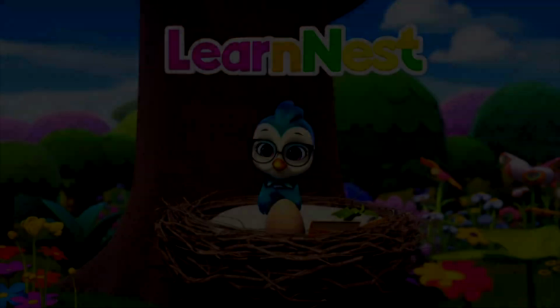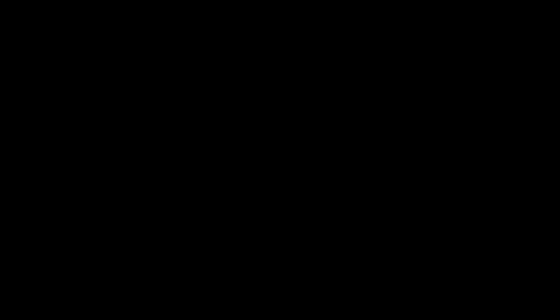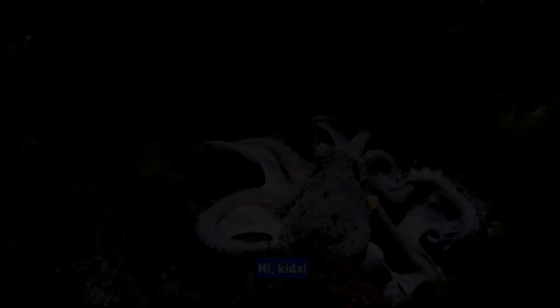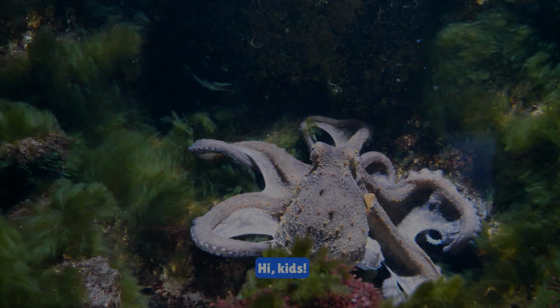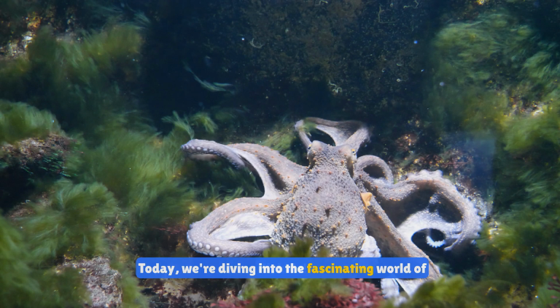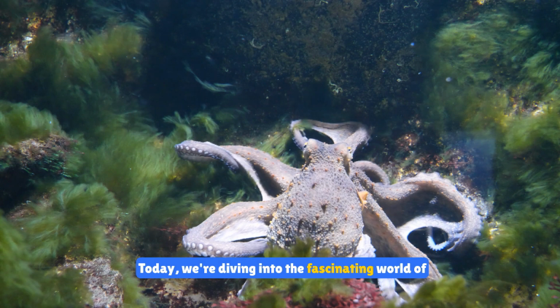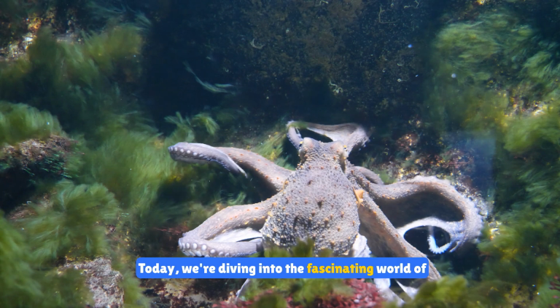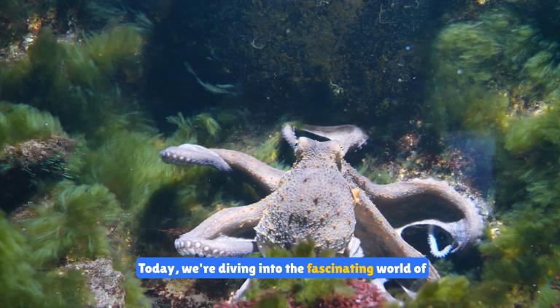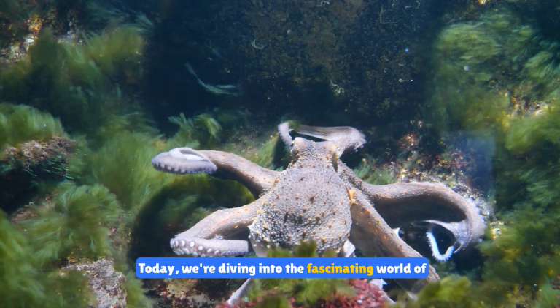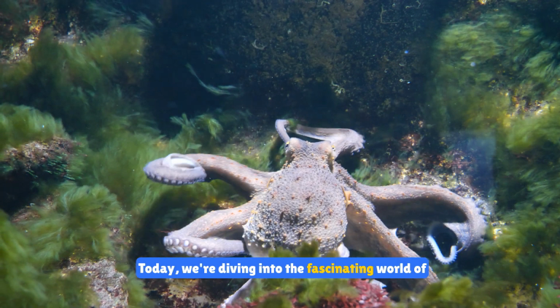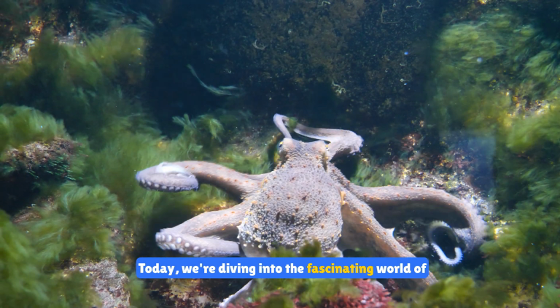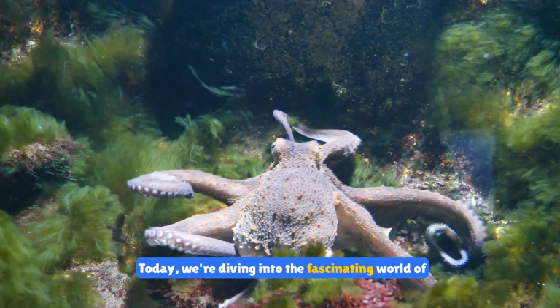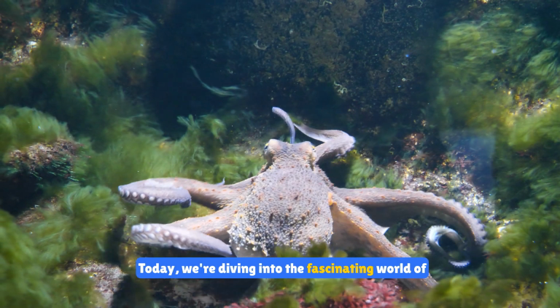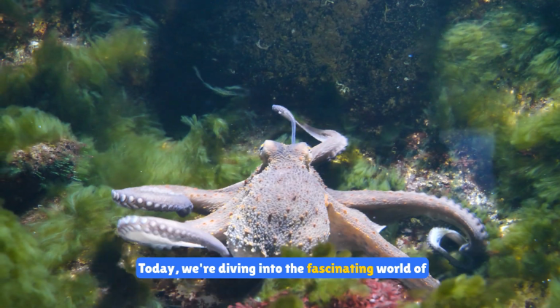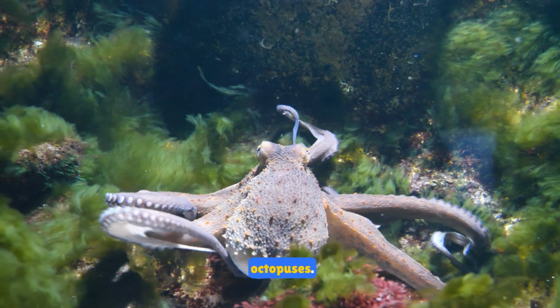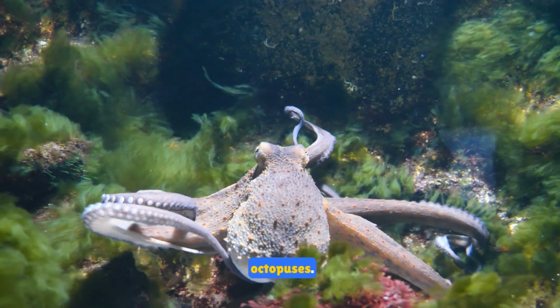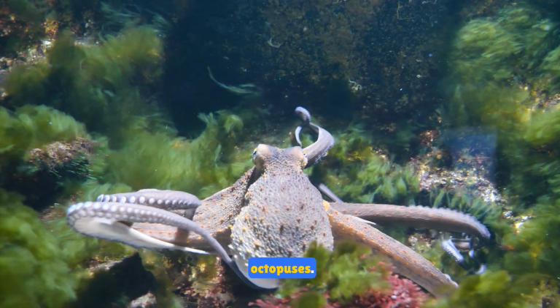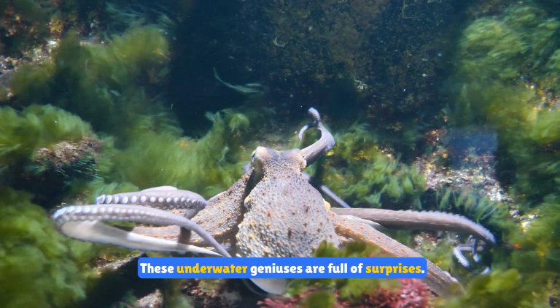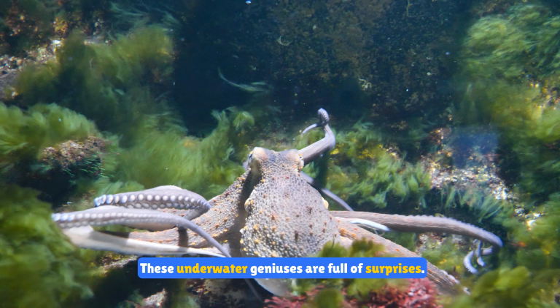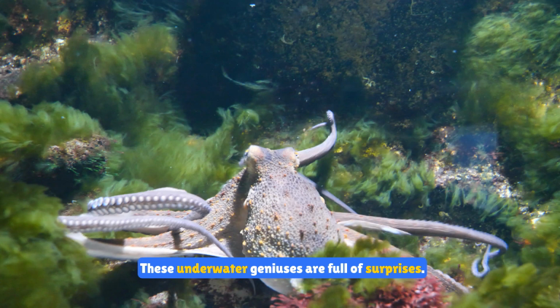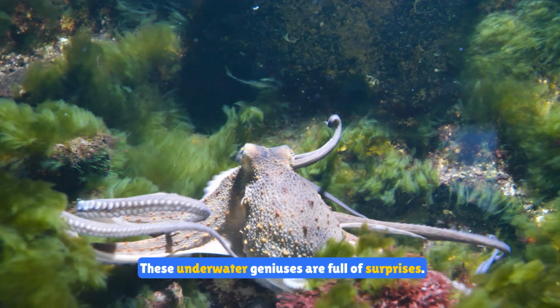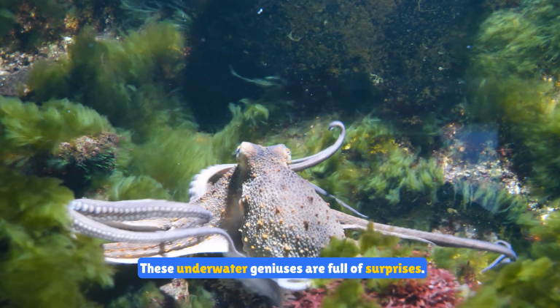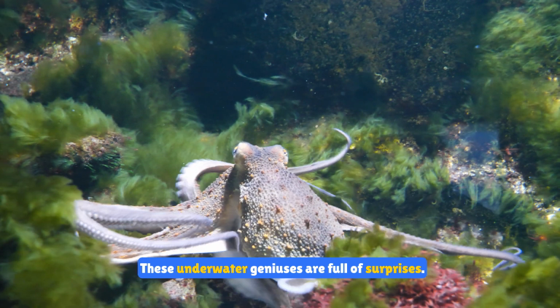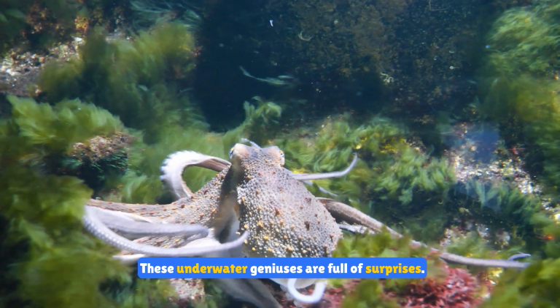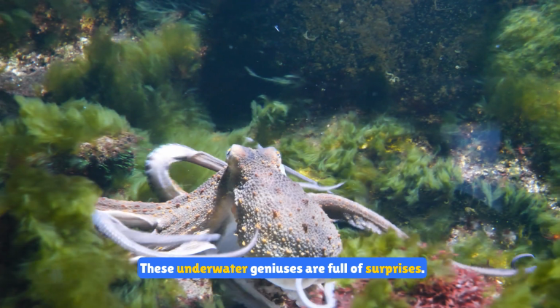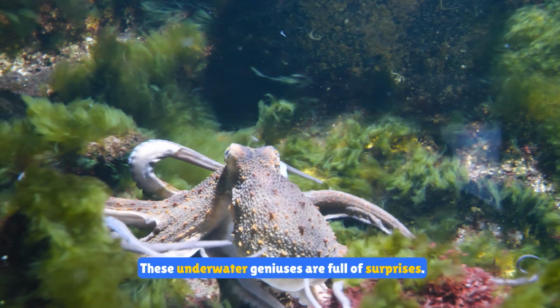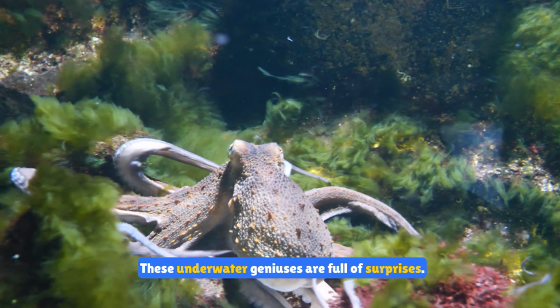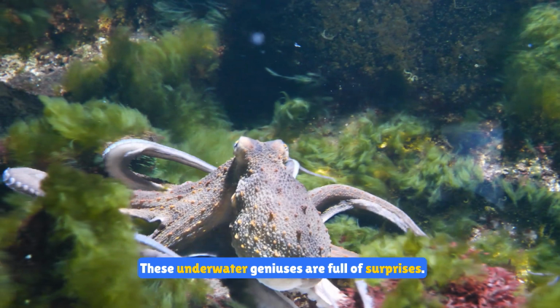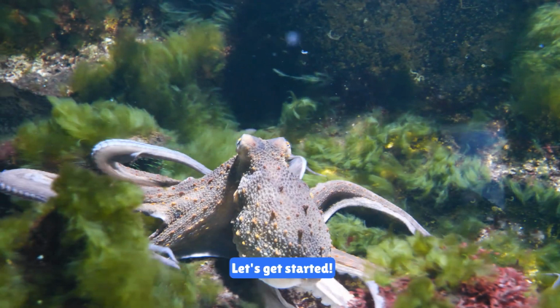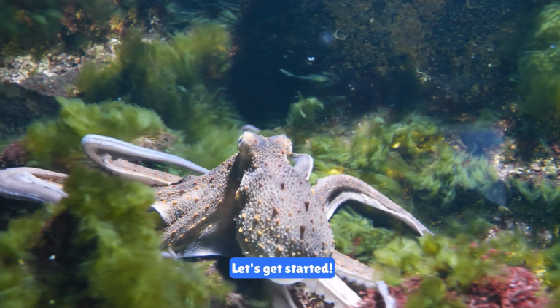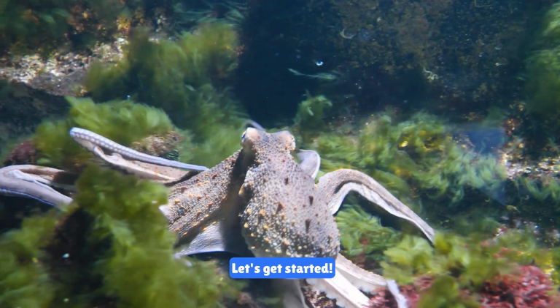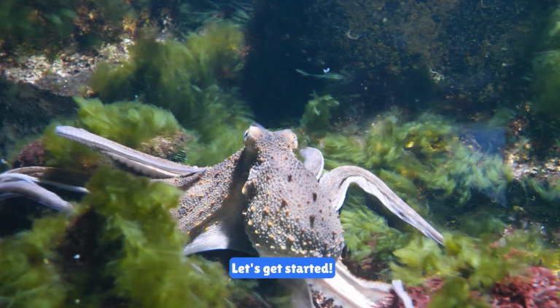Hi kids. Today we're diving into the fascinating world of octopuses. These underwater geniuses are full of surprises. Let's get started.